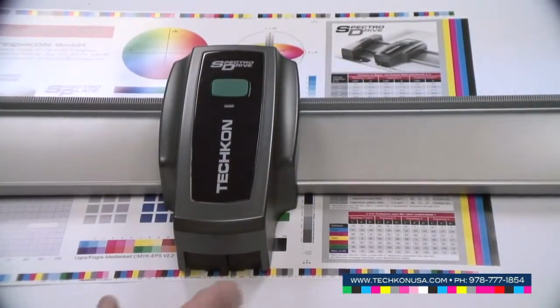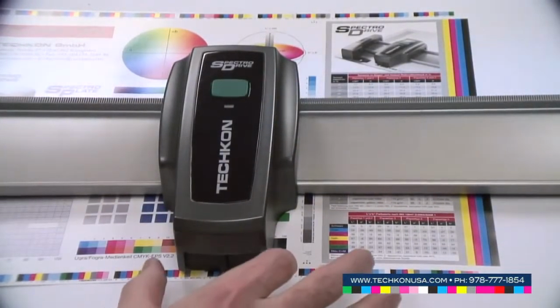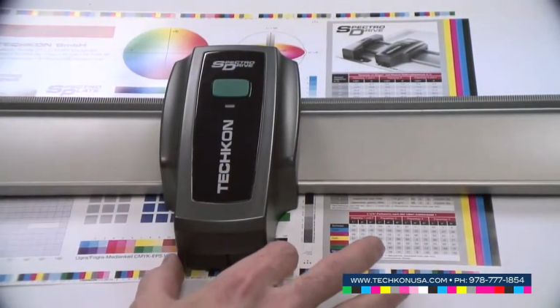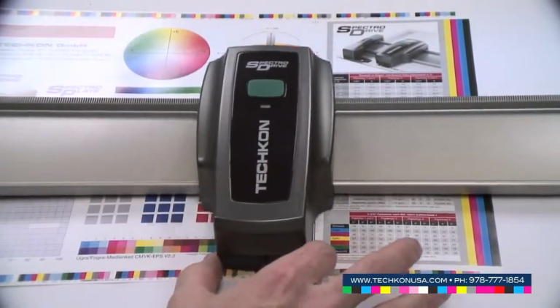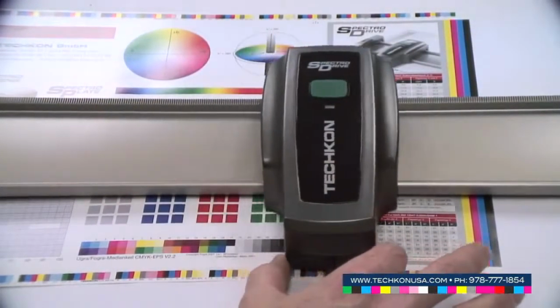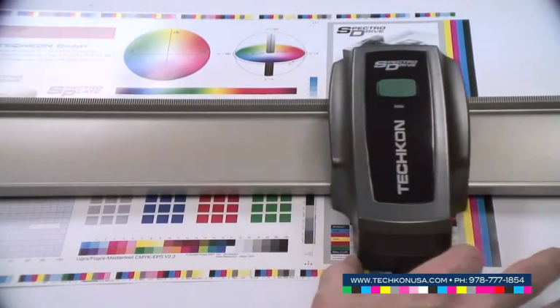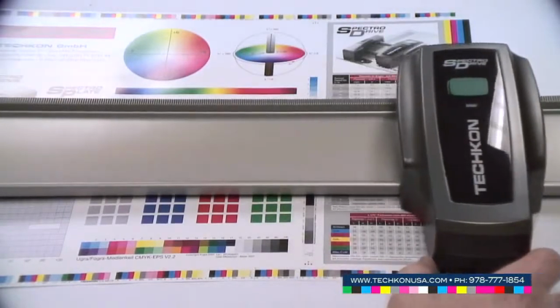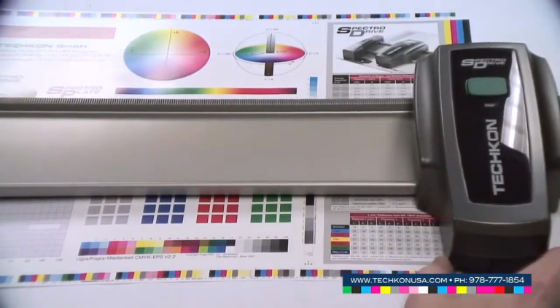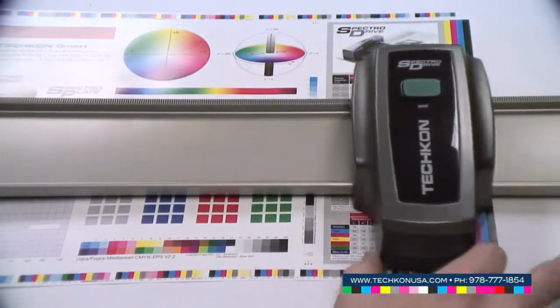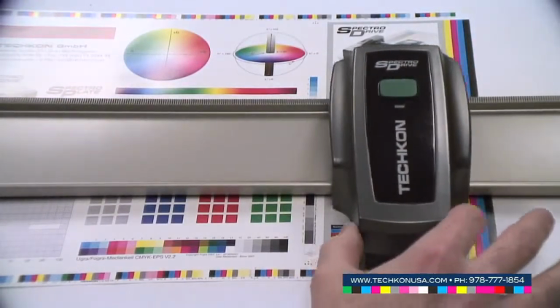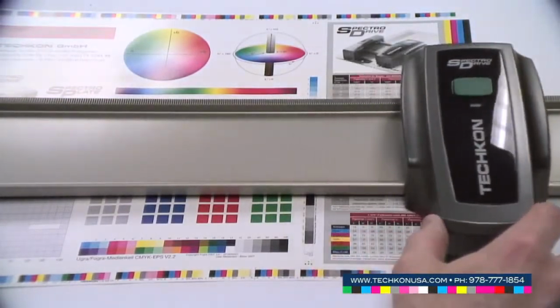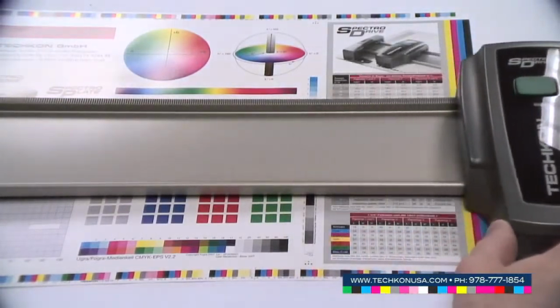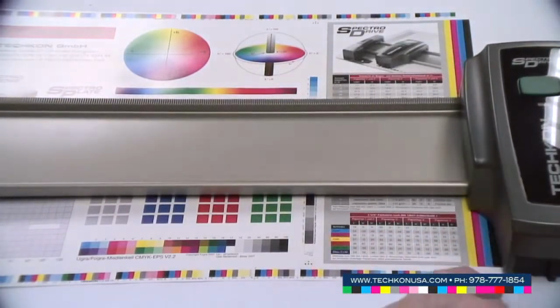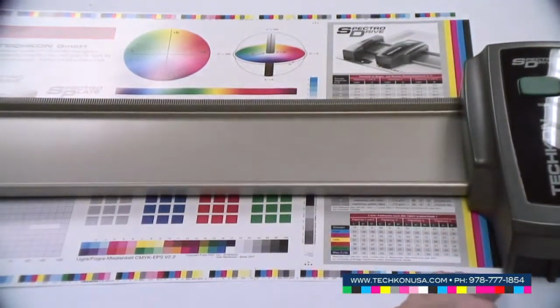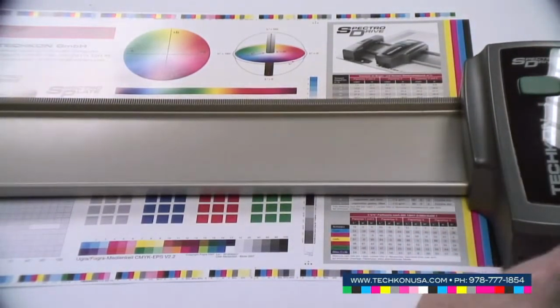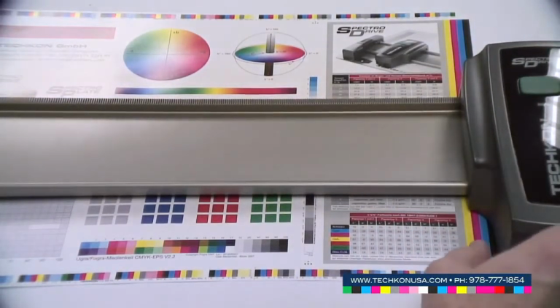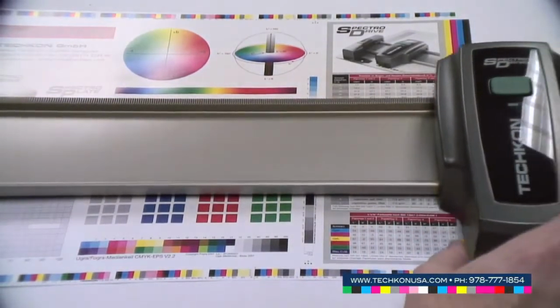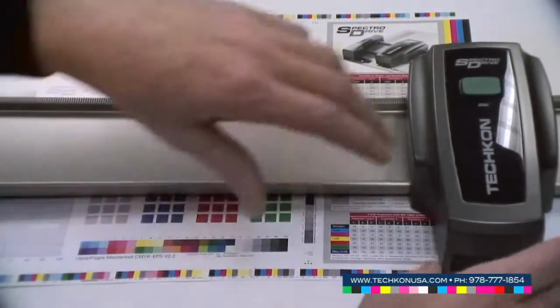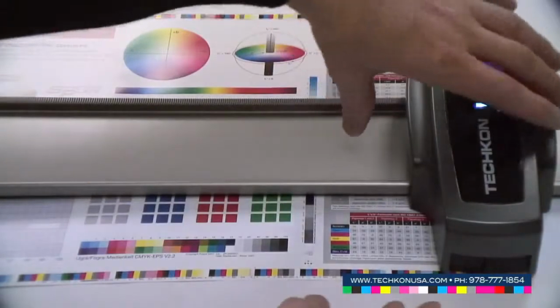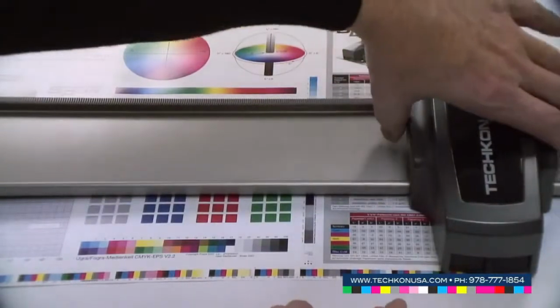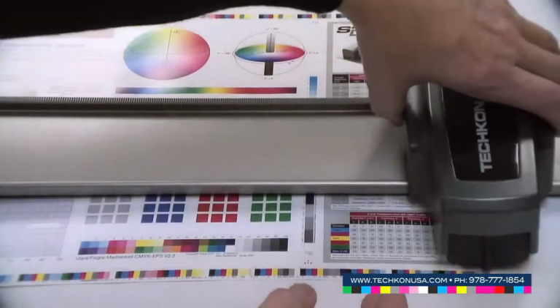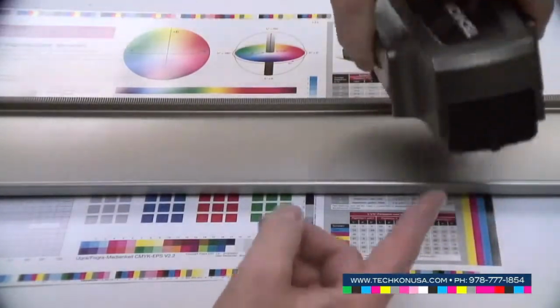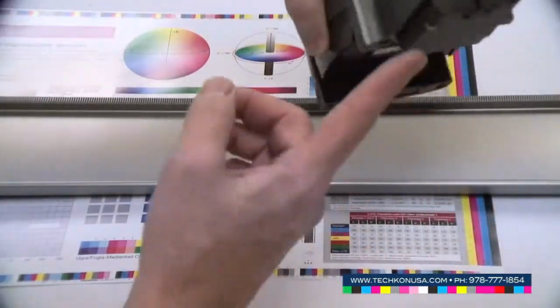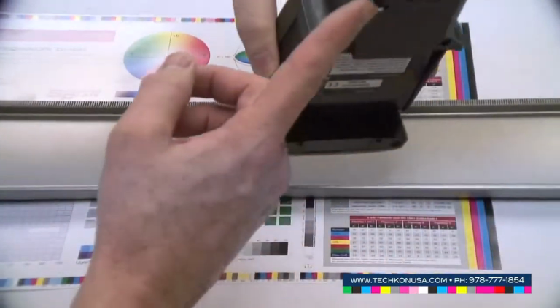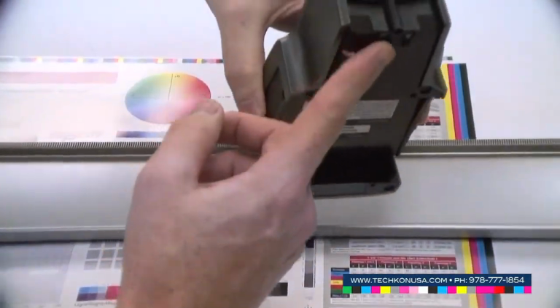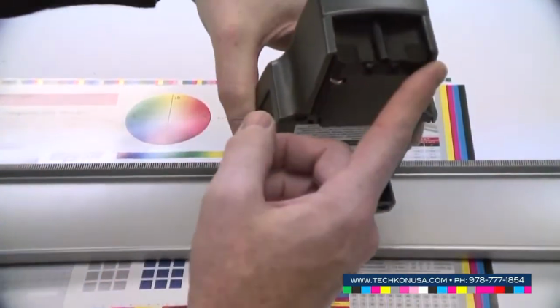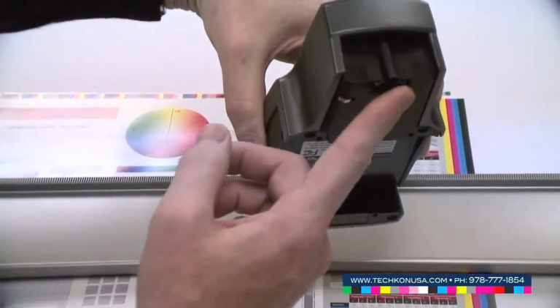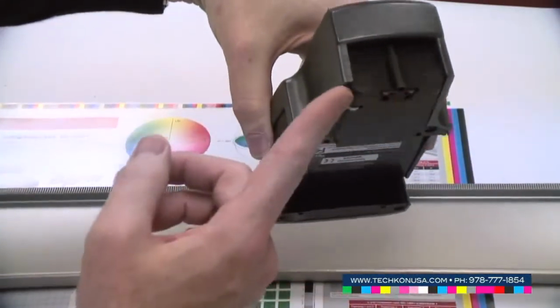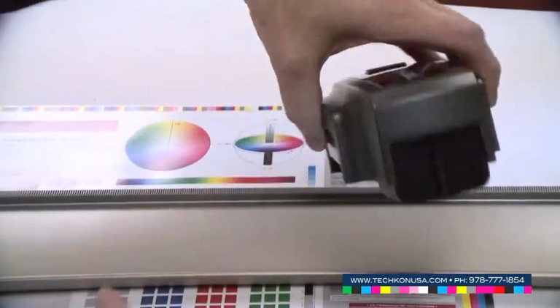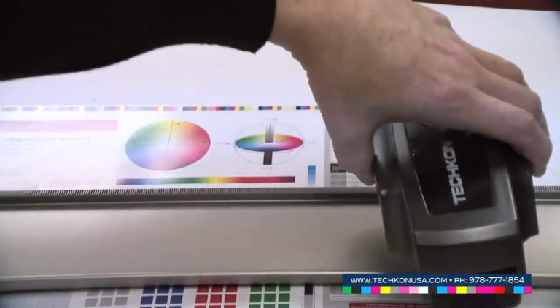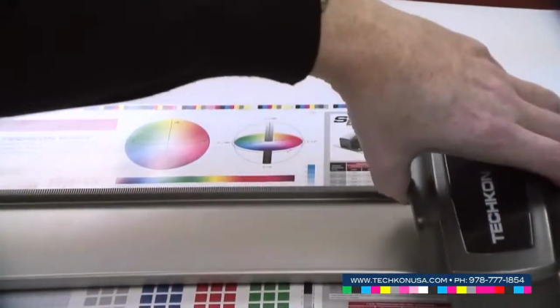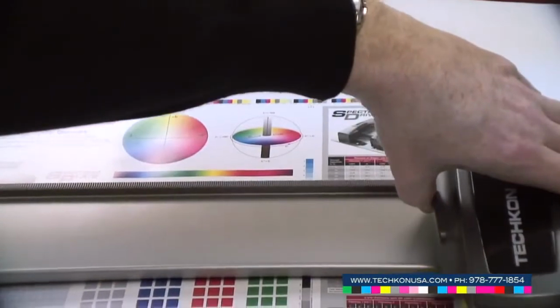The instrument runs across the color bar automatically, and no matter if you have a thin or a thick material, the head will catch the paper so that you don't need any vacuum system to hold down the paper.